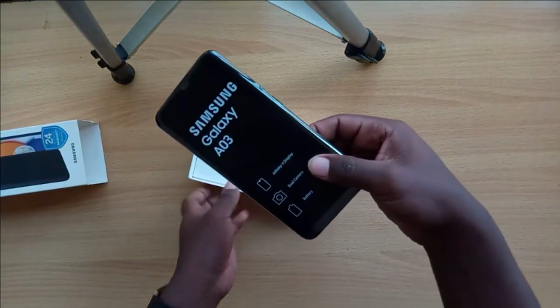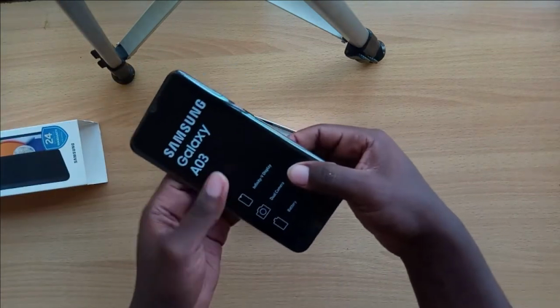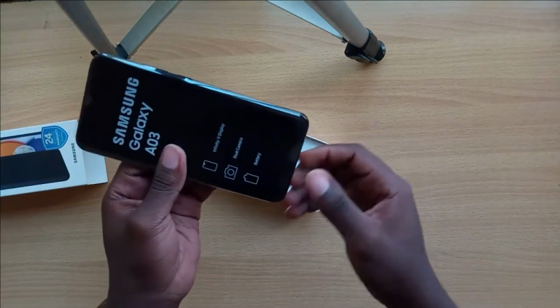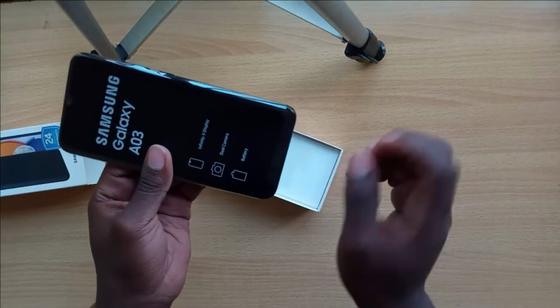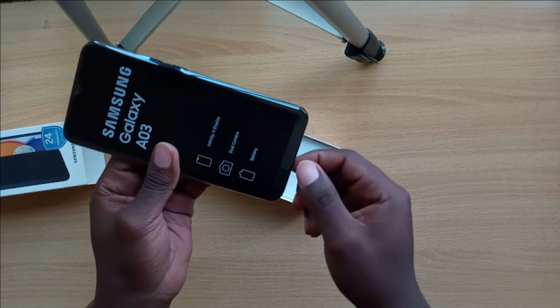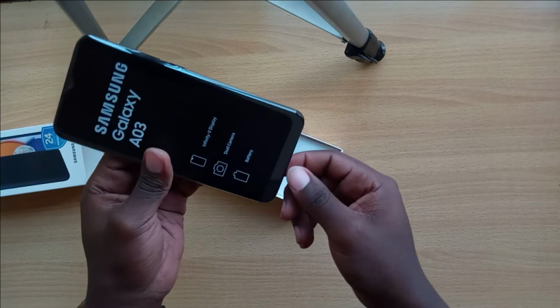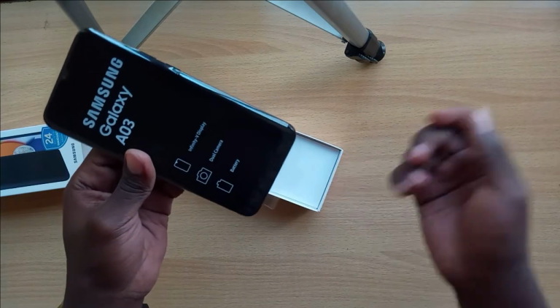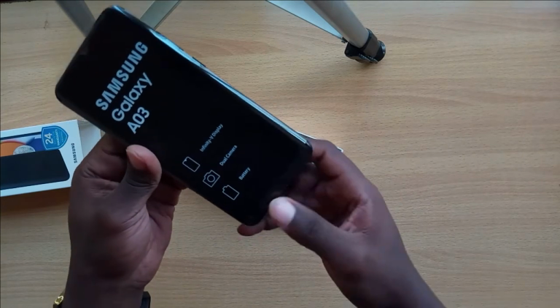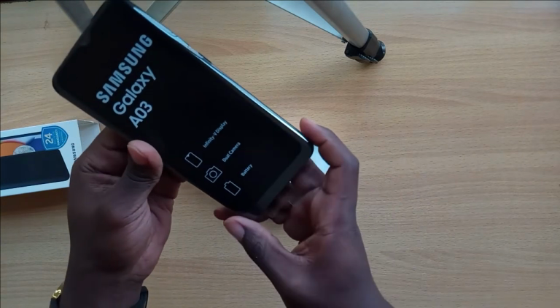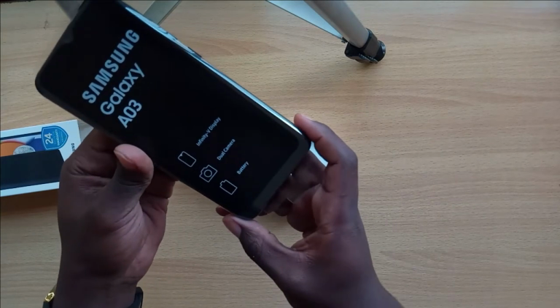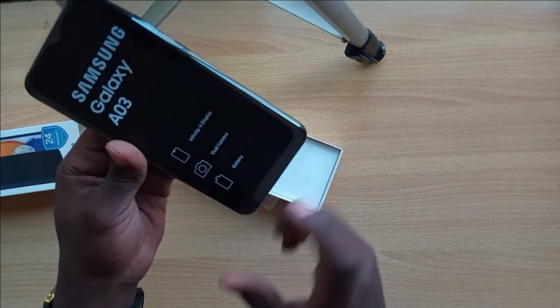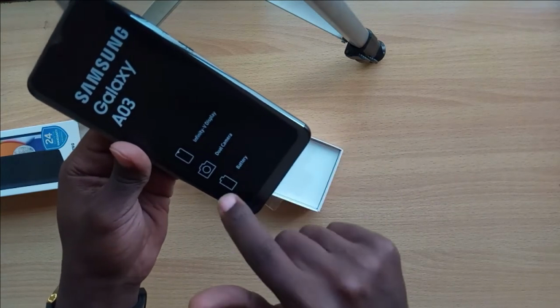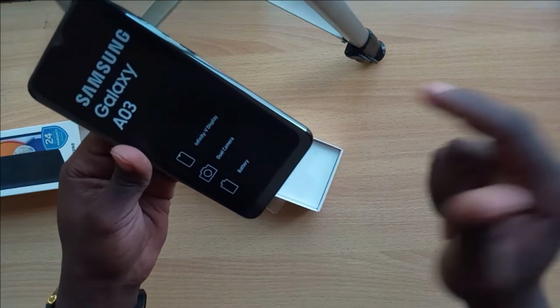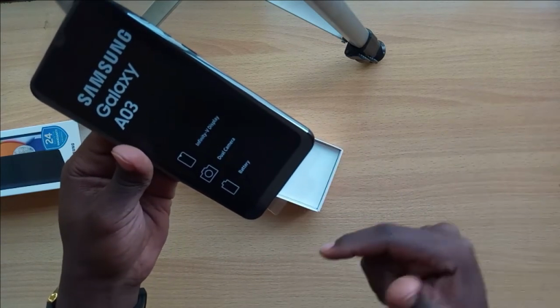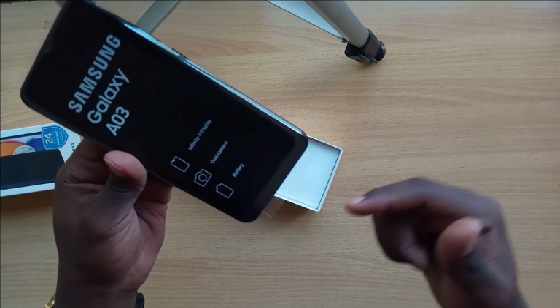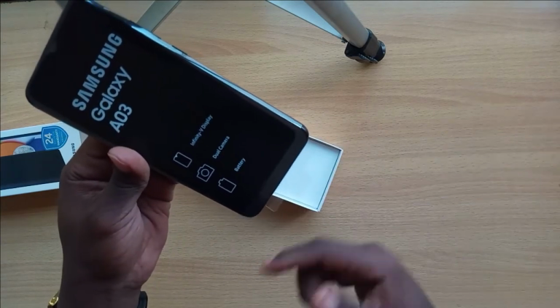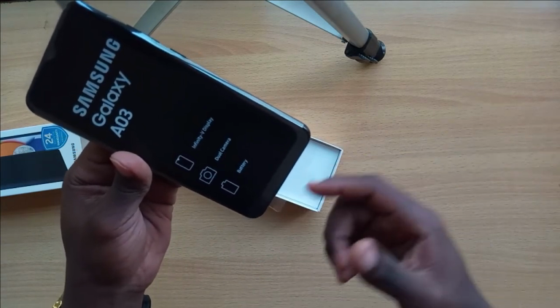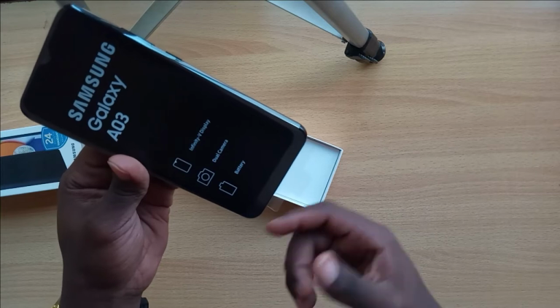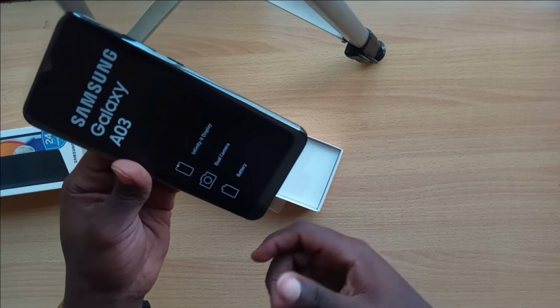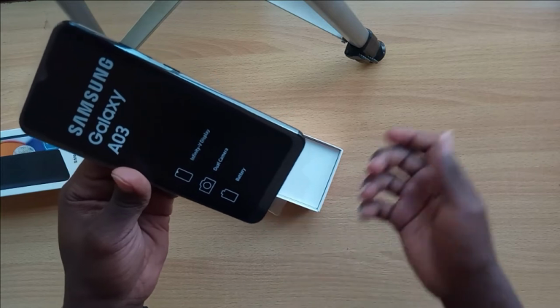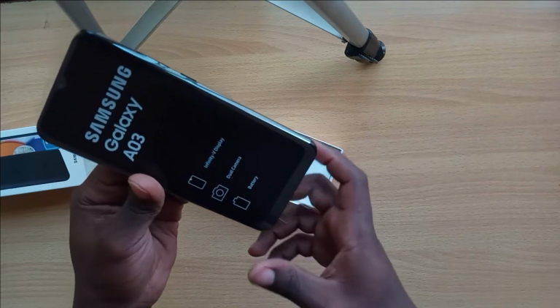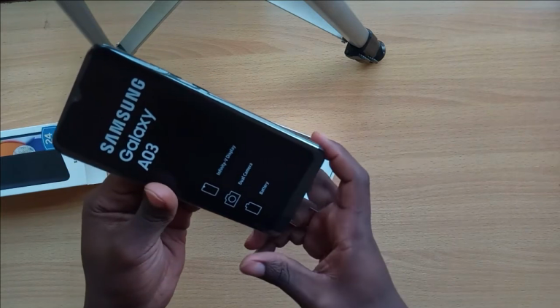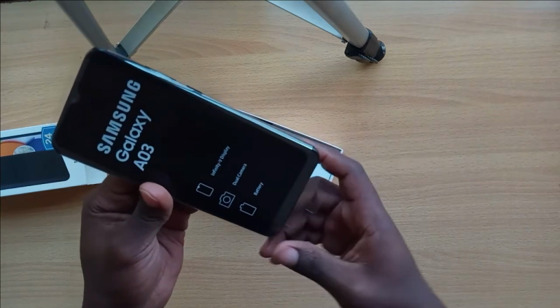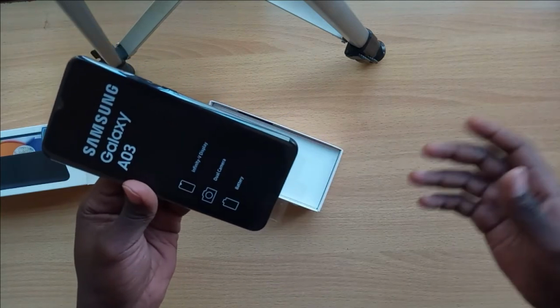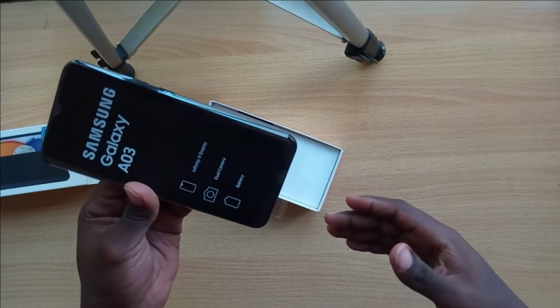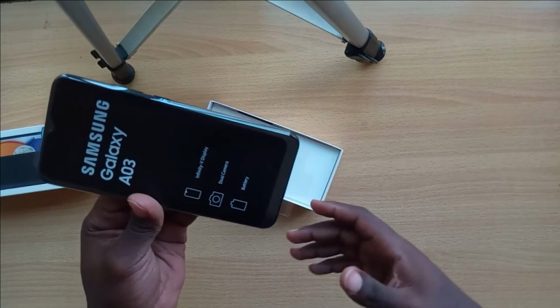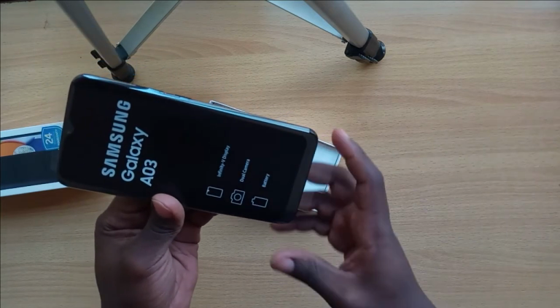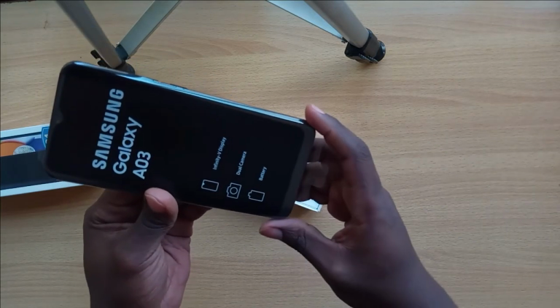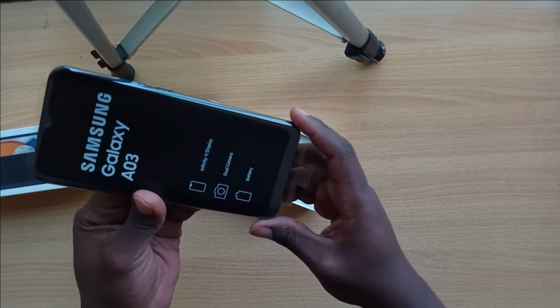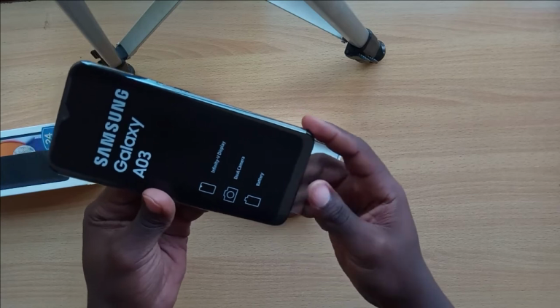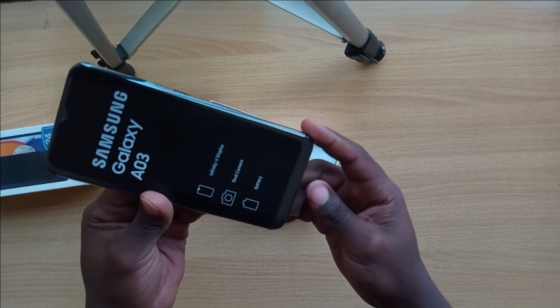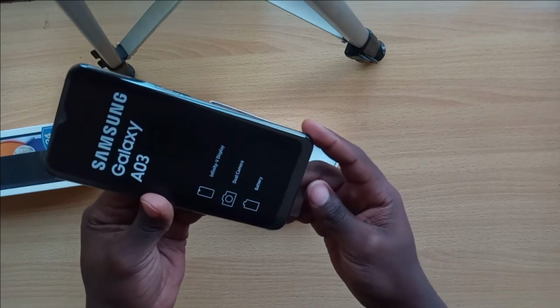It's black, and as you can see it has an Infinity-V display and a dual camera. It also has a 5000mAh battery, which I forgot to mention earlier.